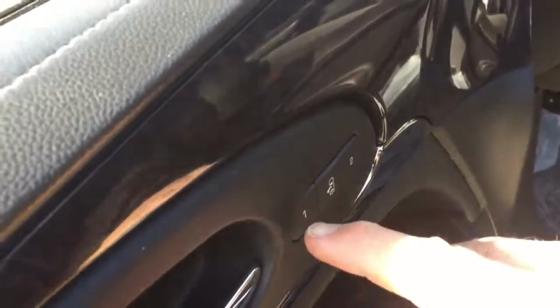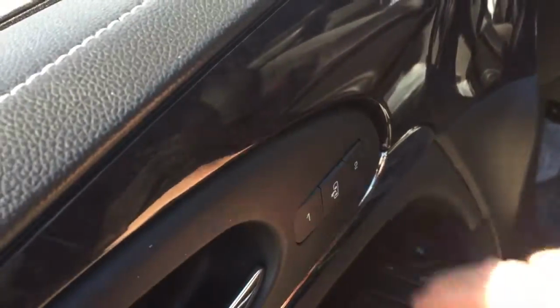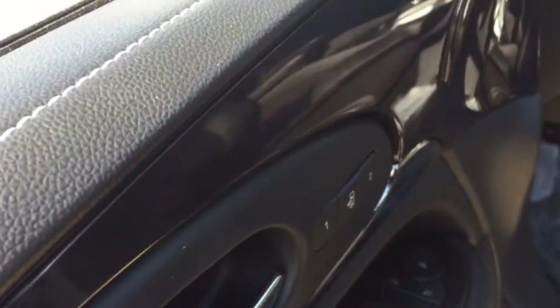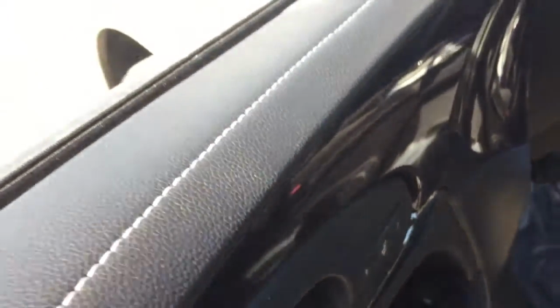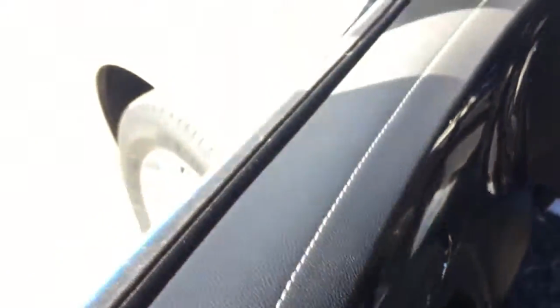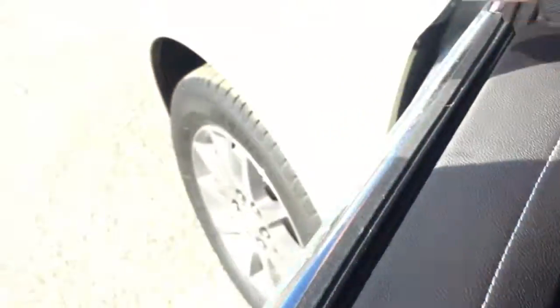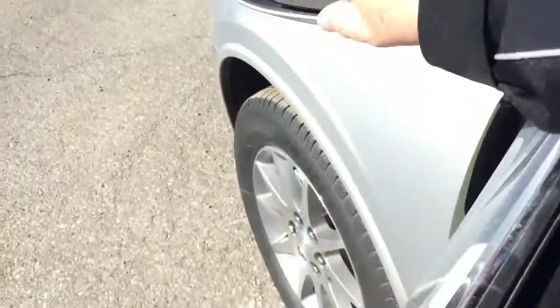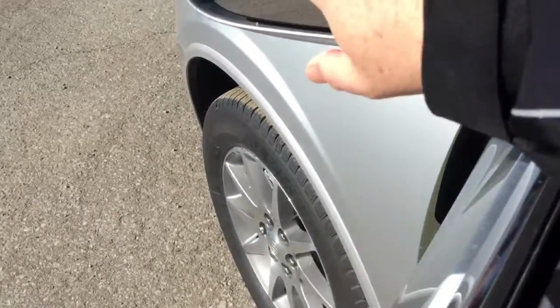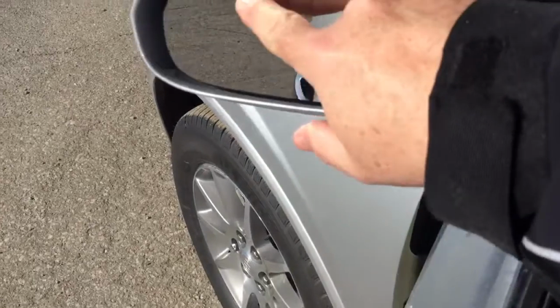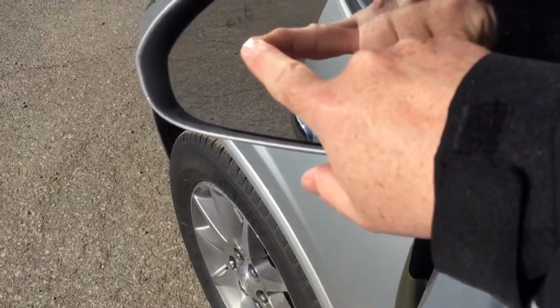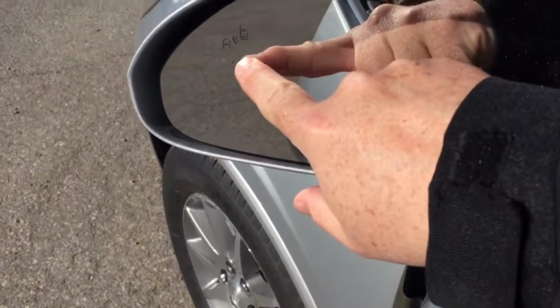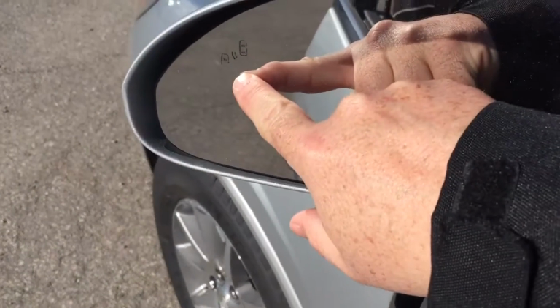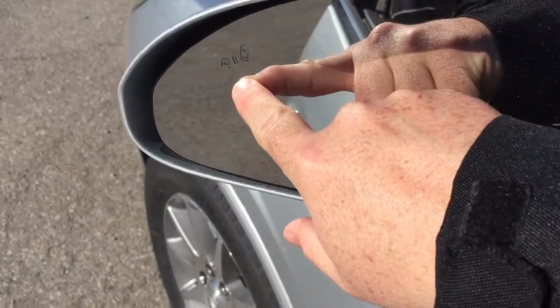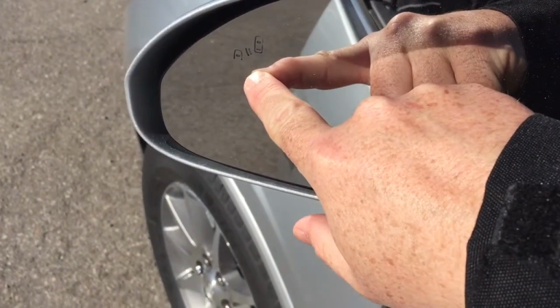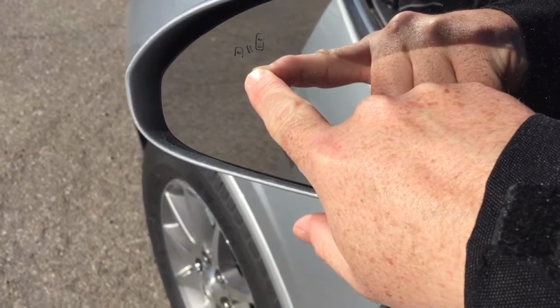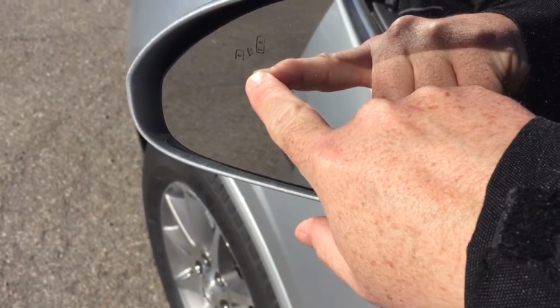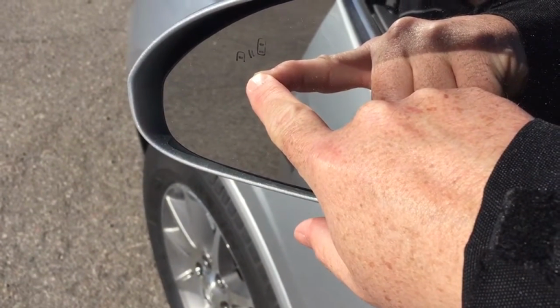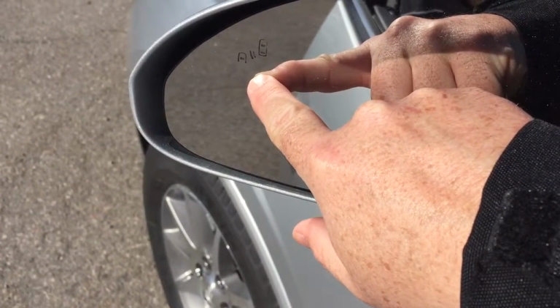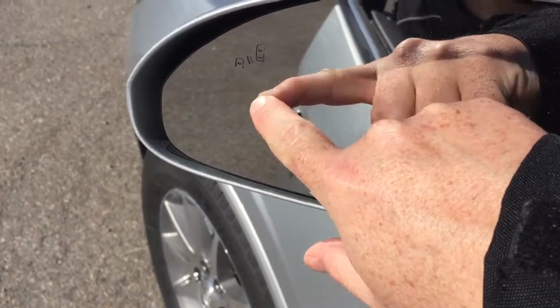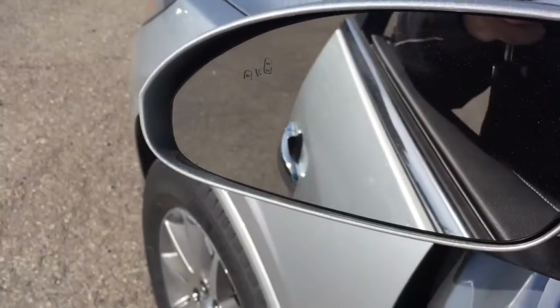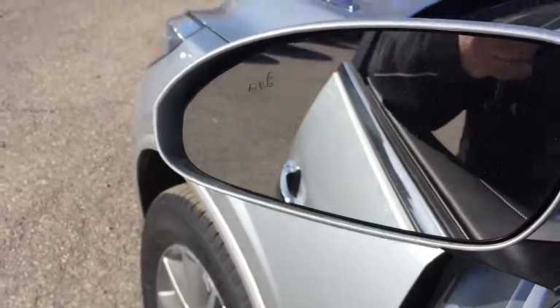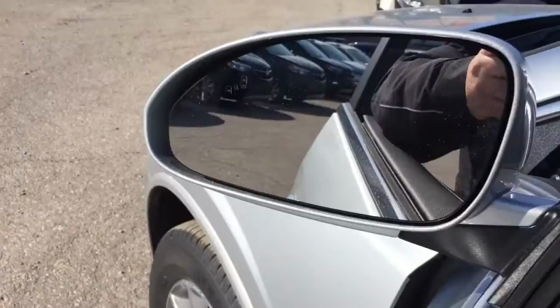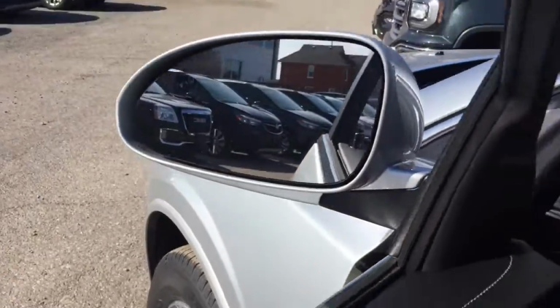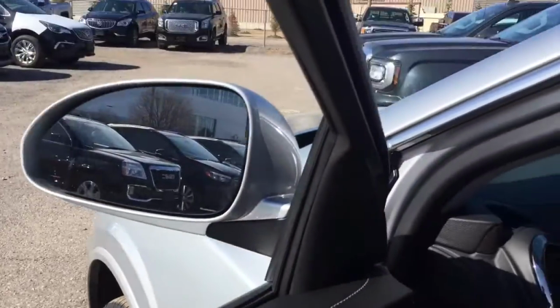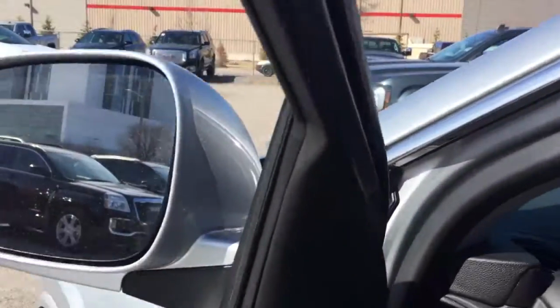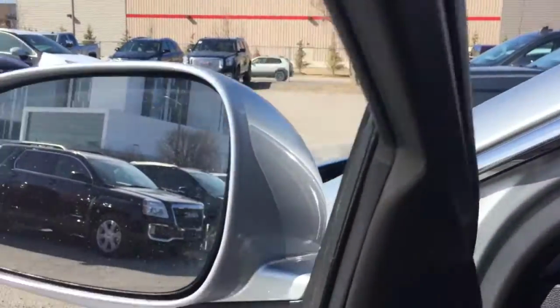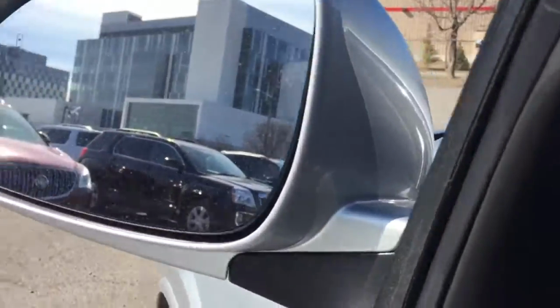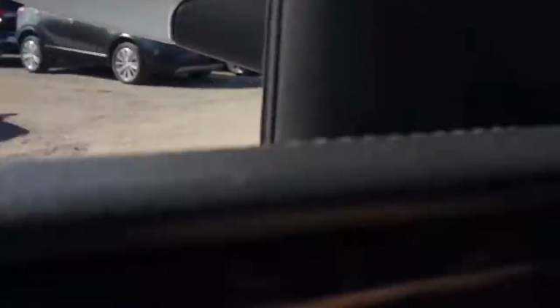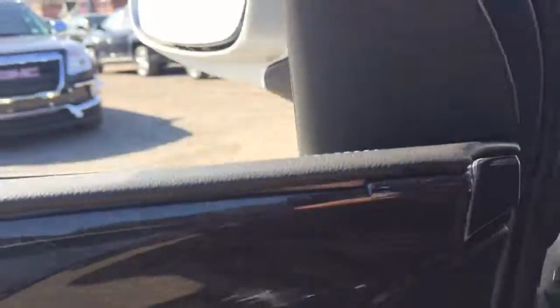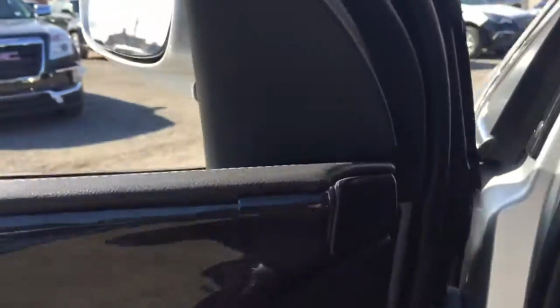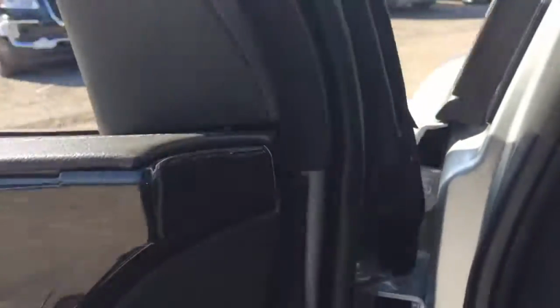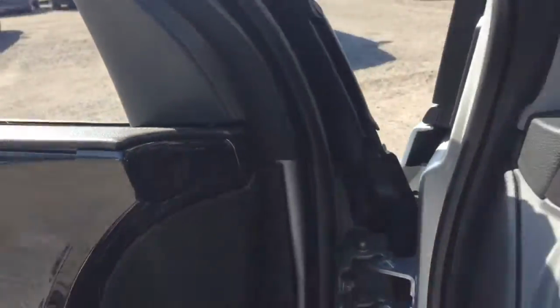You also have memory seat and memory mirror, and a driver blind spot information system right here. That icon is going to illuminate when somebody's in your blind spot, saving you a lane change you're going to come to regret.